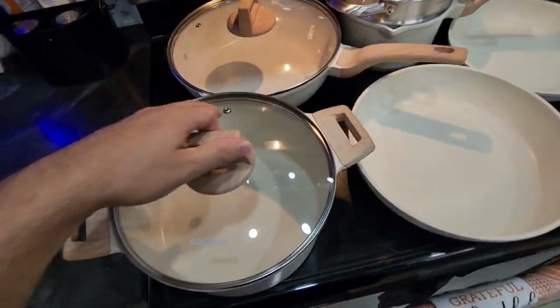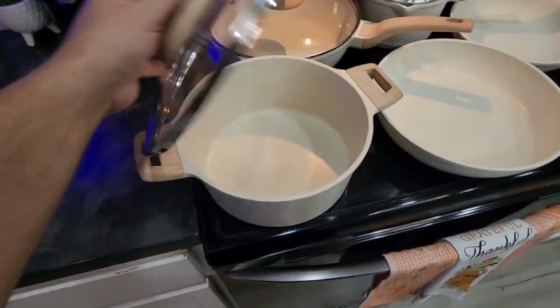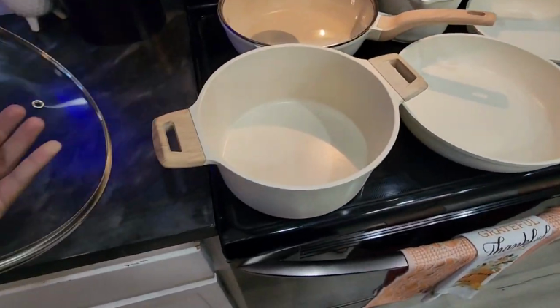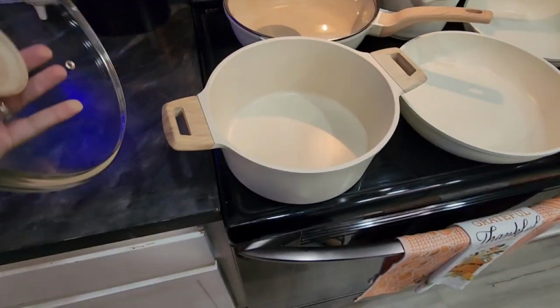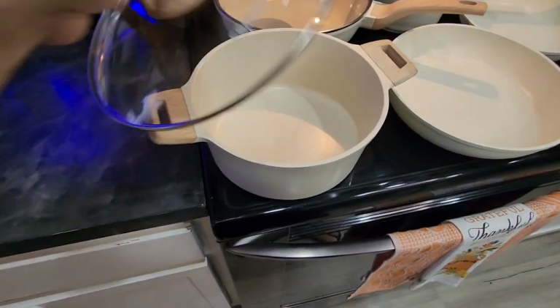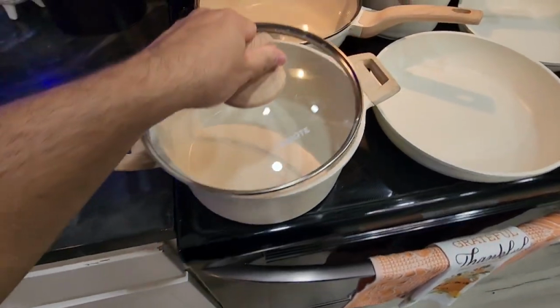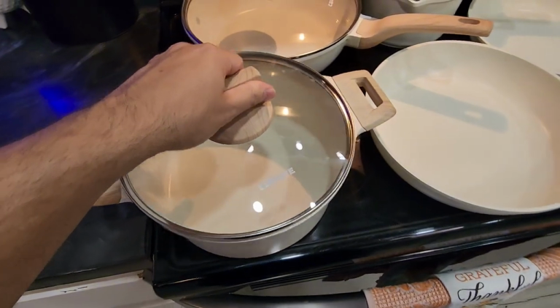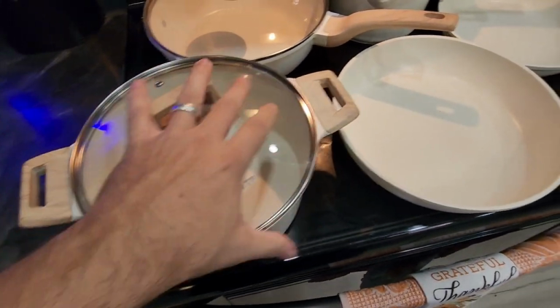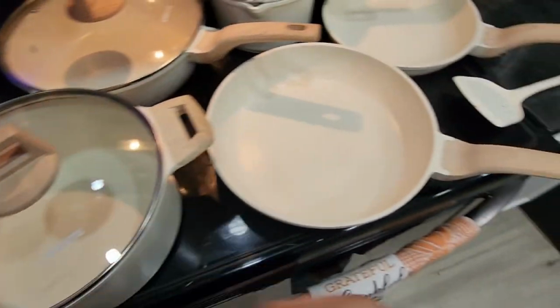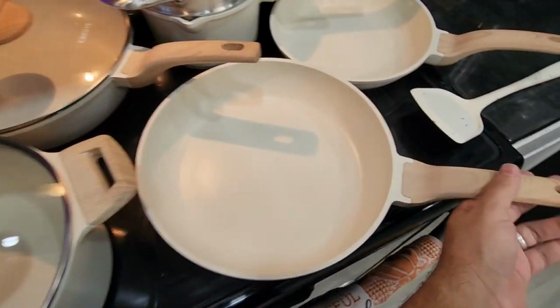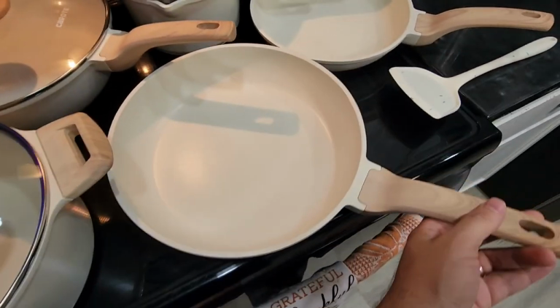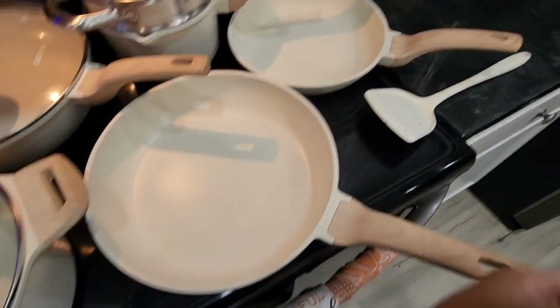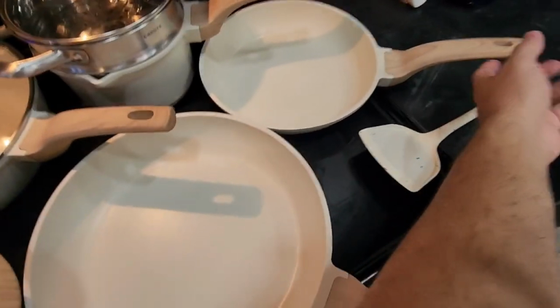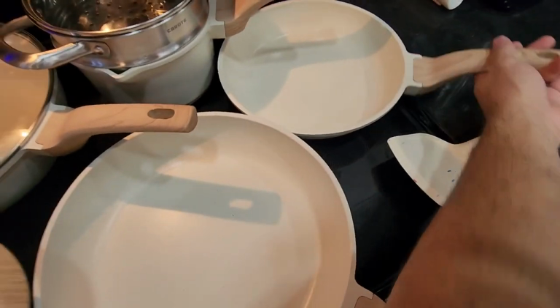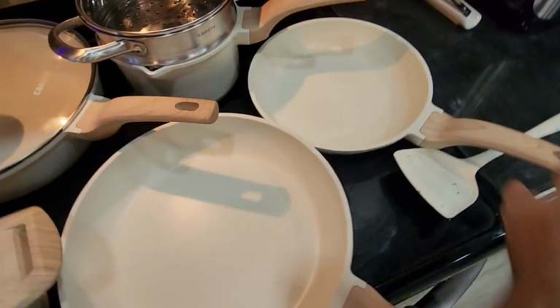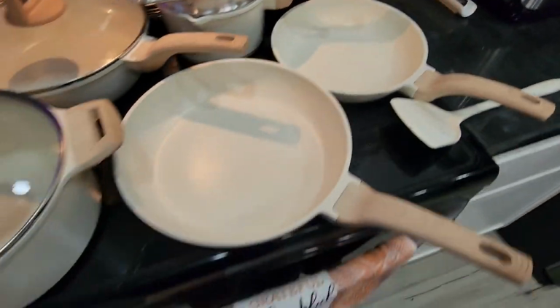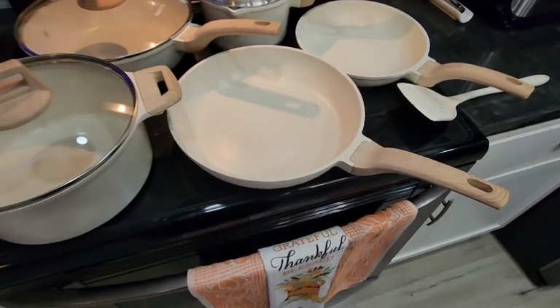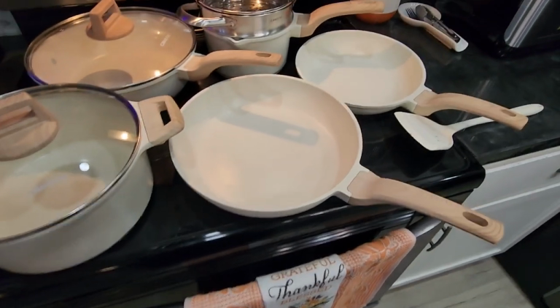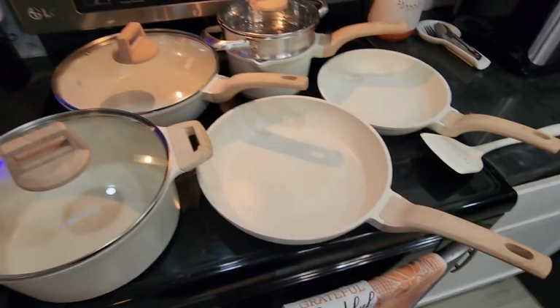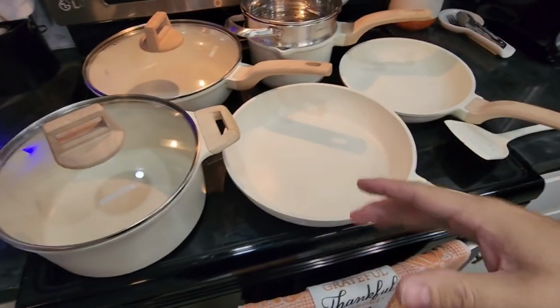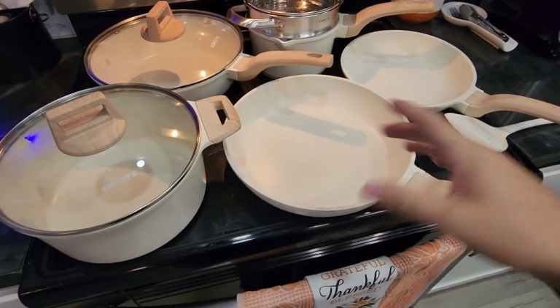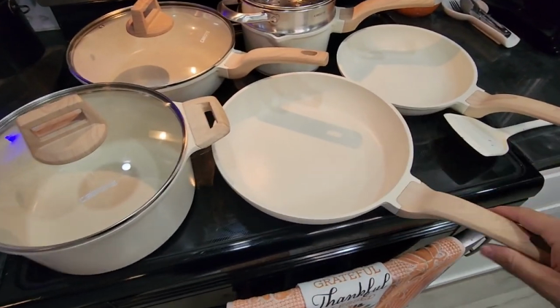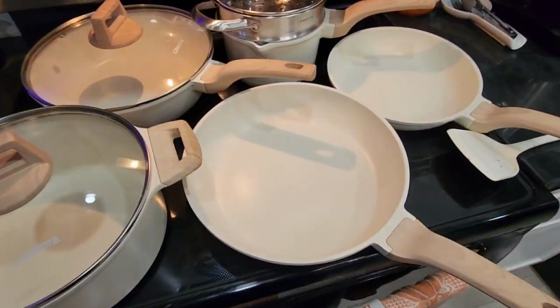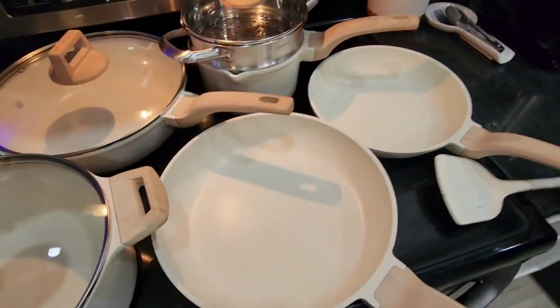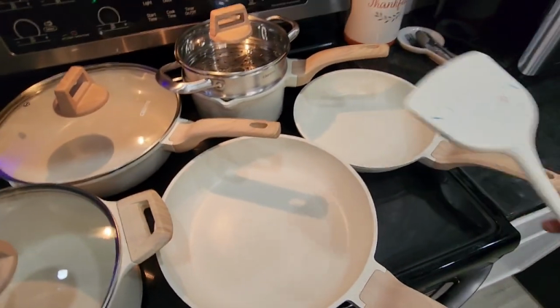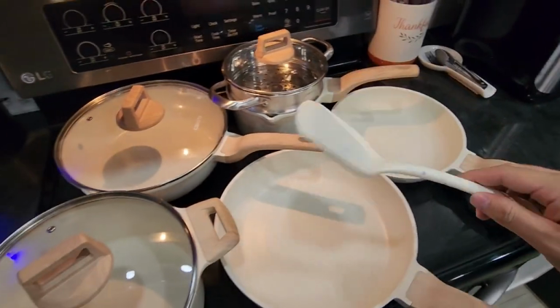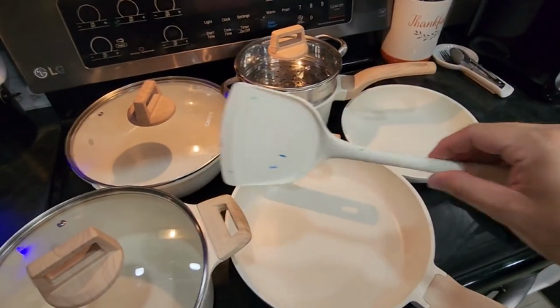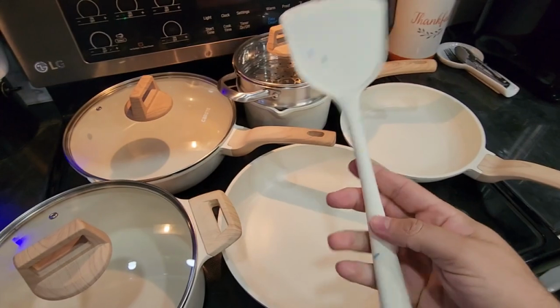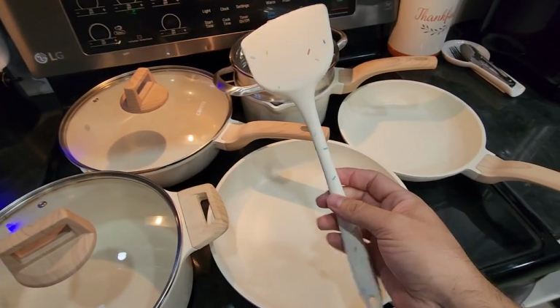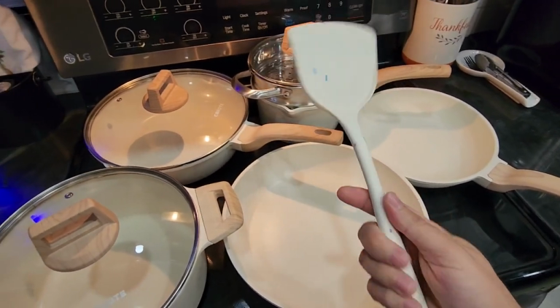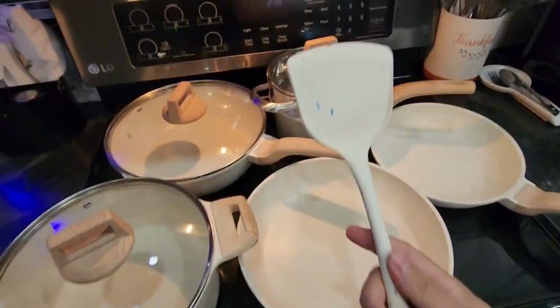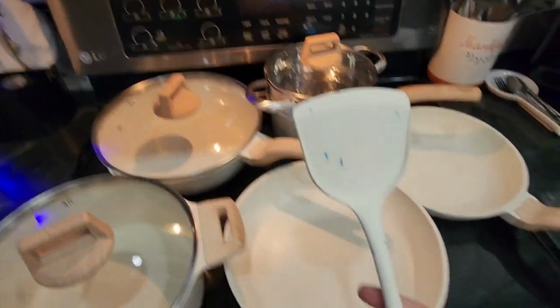Of course, we have this one here for our pasta. And then our other two pans right here — you got your saucepan for your chicken, your meat, whatever you're going to make. Then it comes with this little sprinkle design spatula. I thought that was pretty cool.